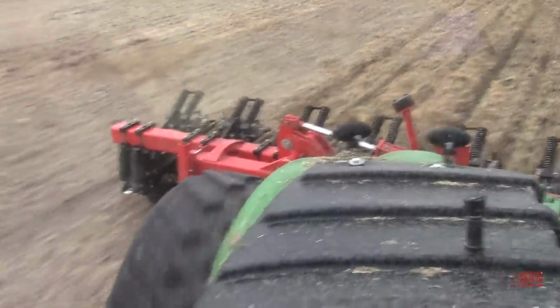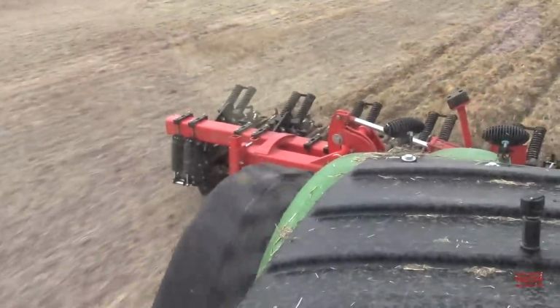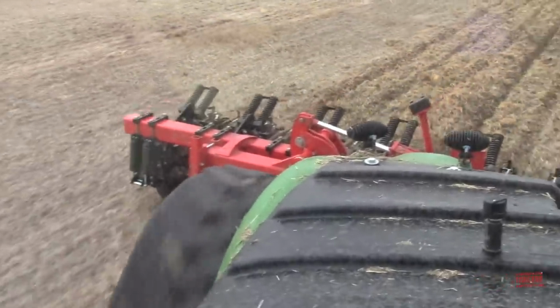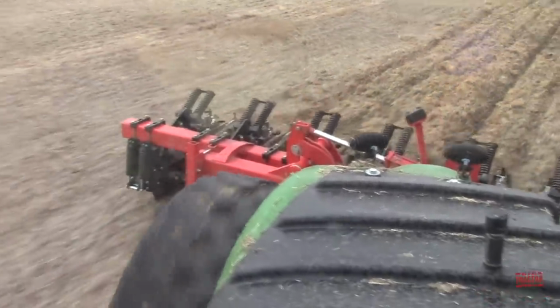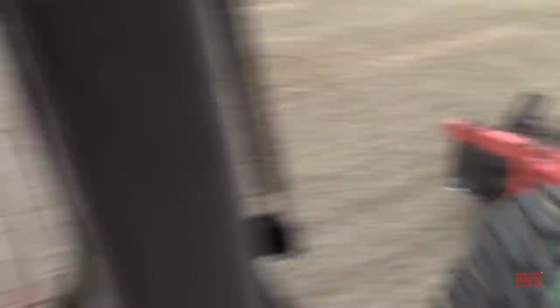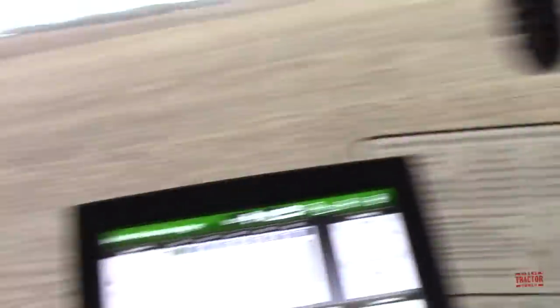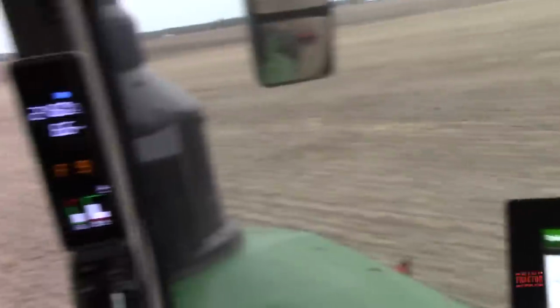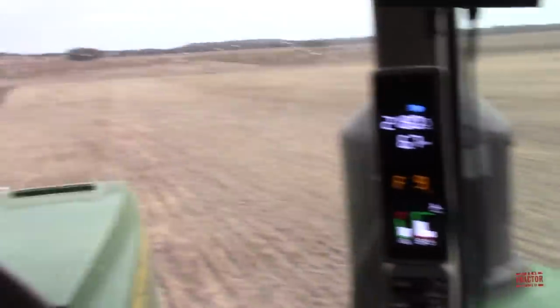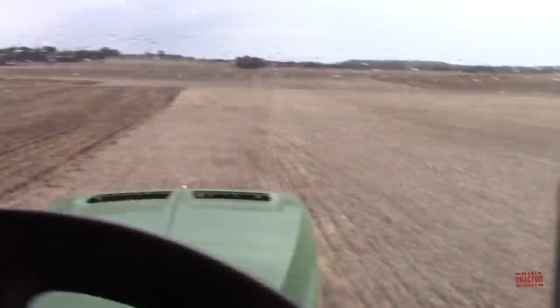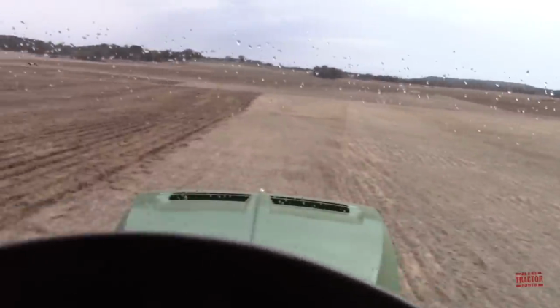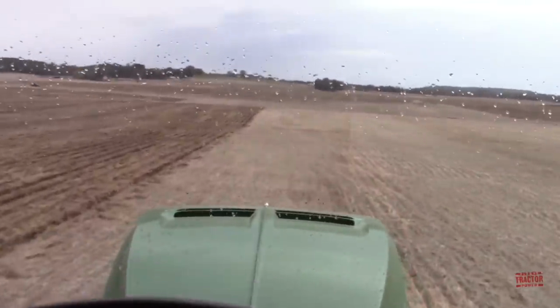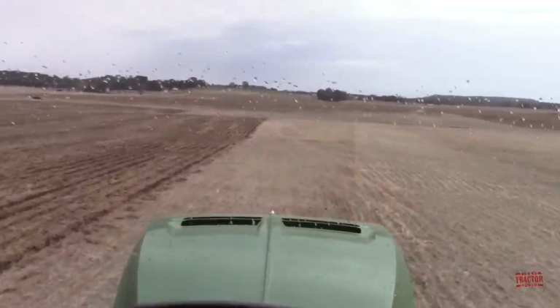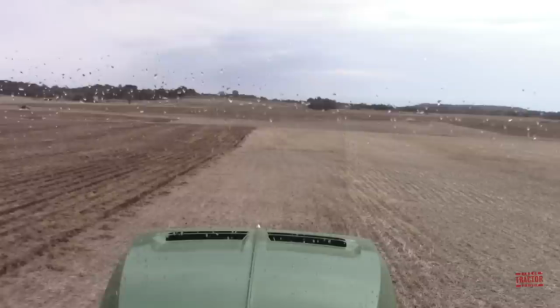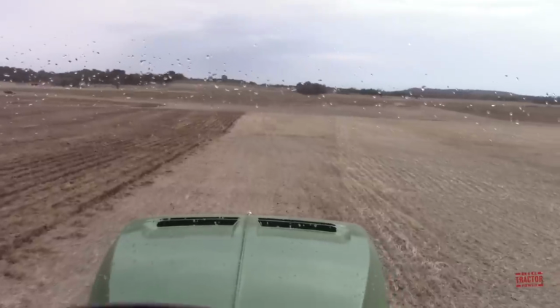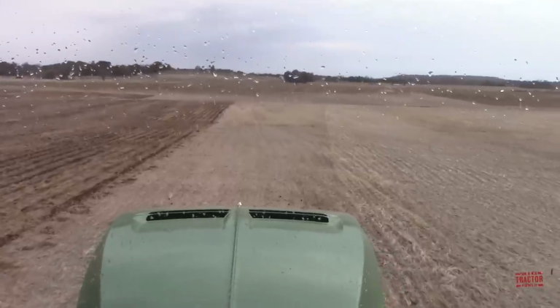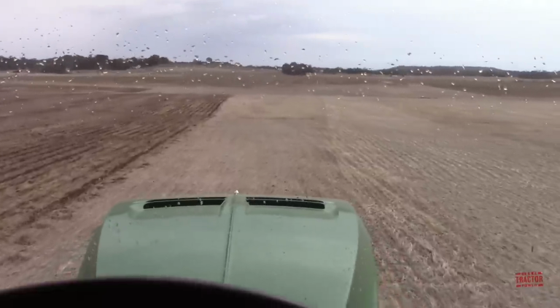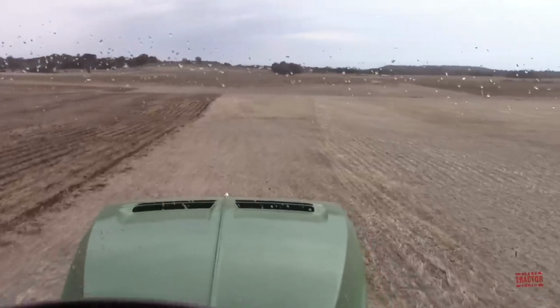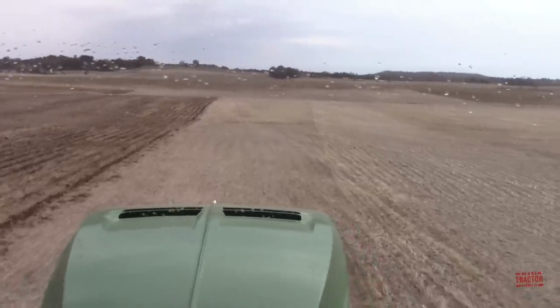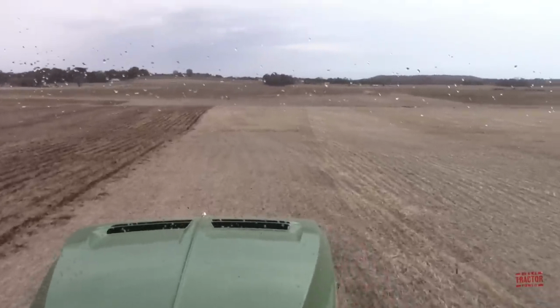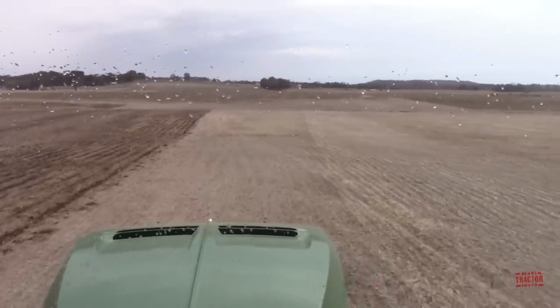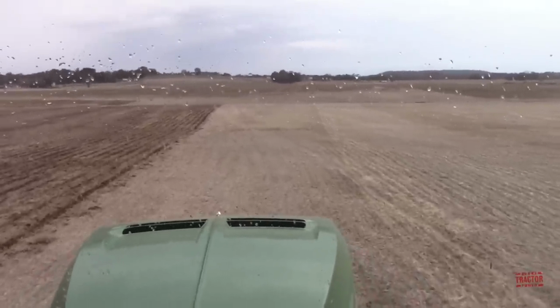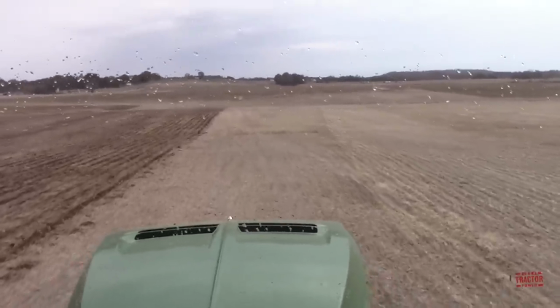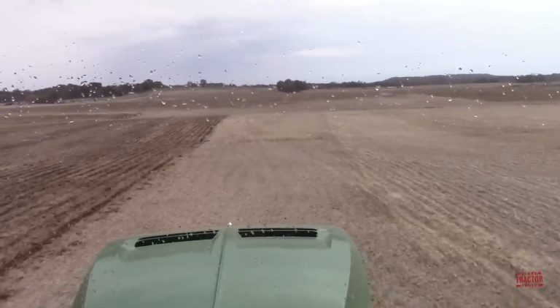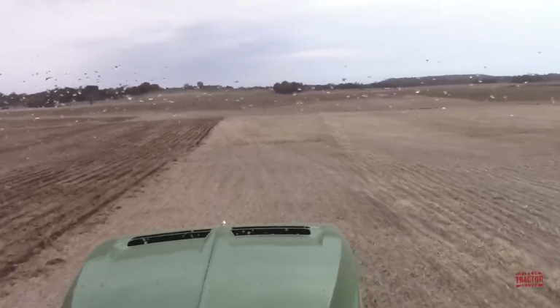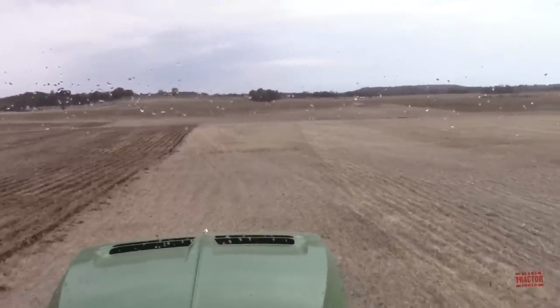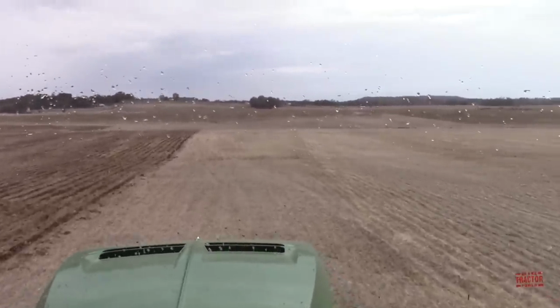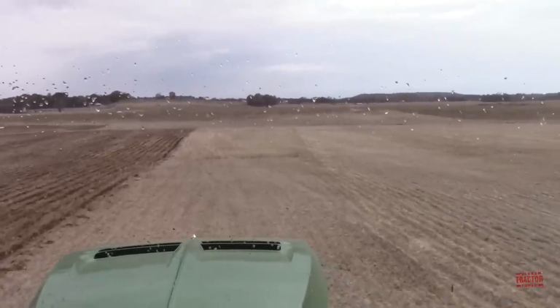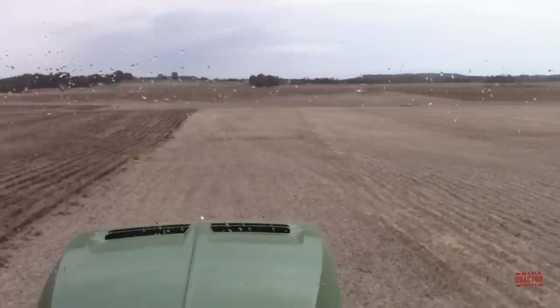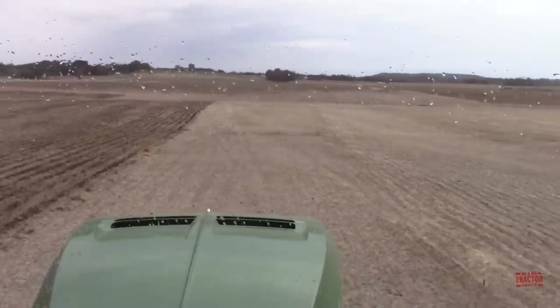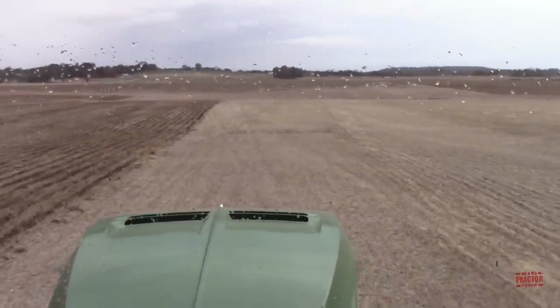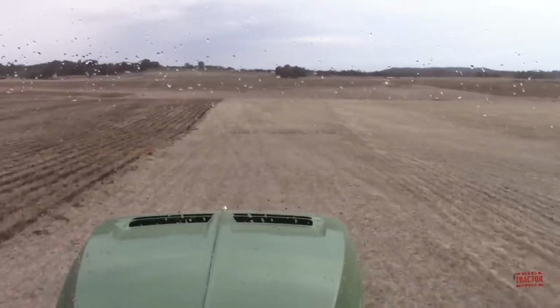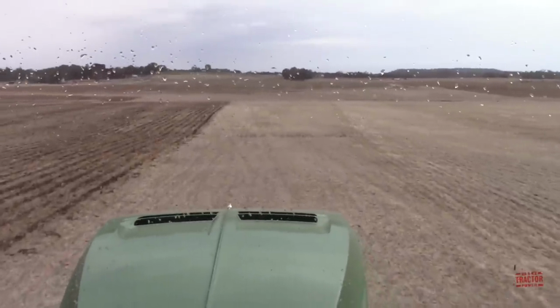It's working nine inches deep. This tractor and 30-foot Kuhn-Krauss Gladiator can probably cover anywhere from 150 to 200 acres a day. It's a really nice tillage setup for the fall.